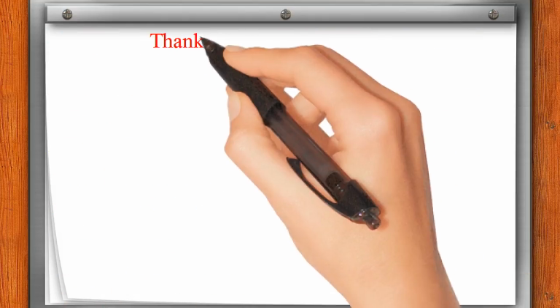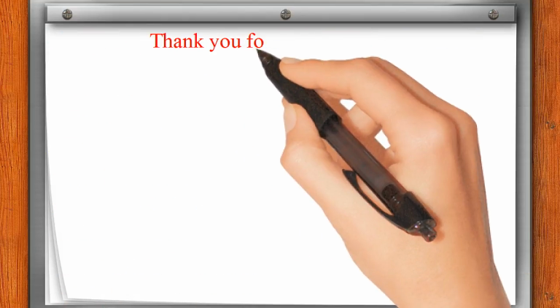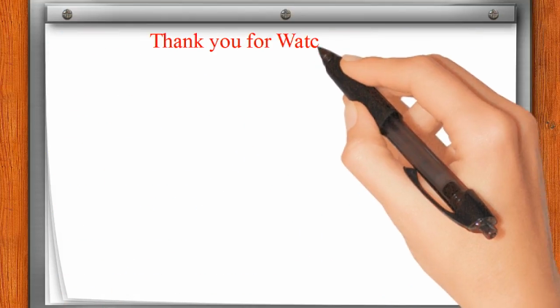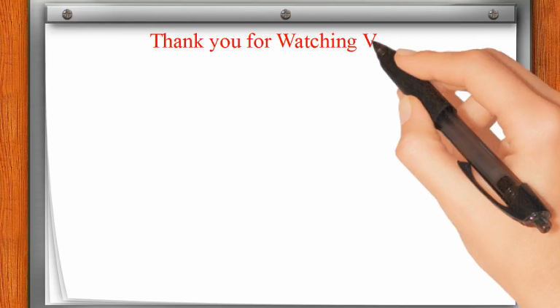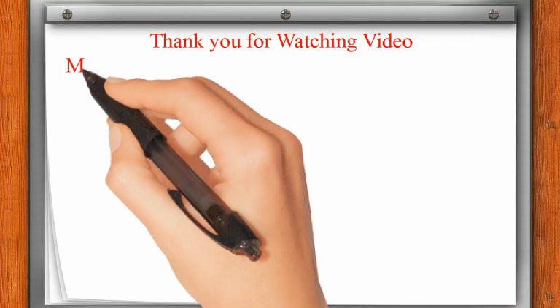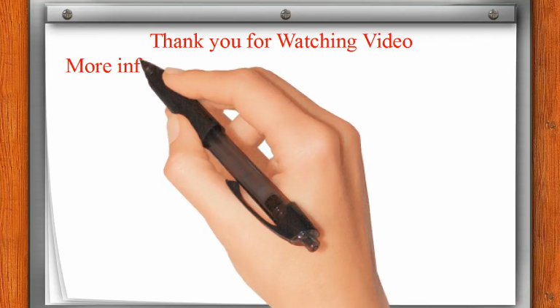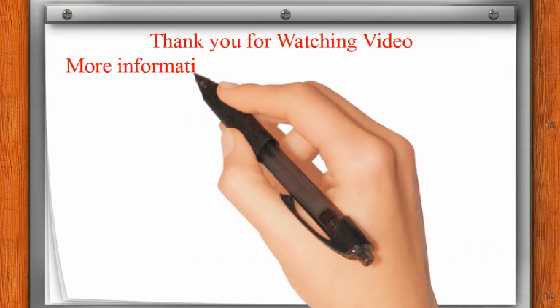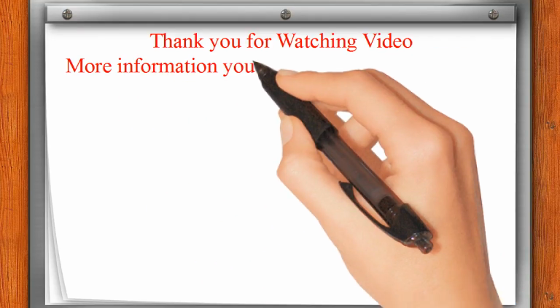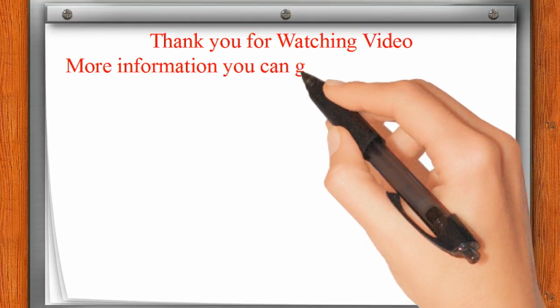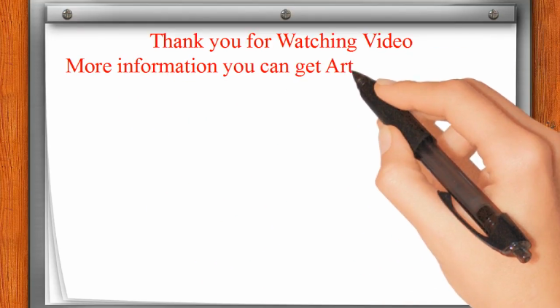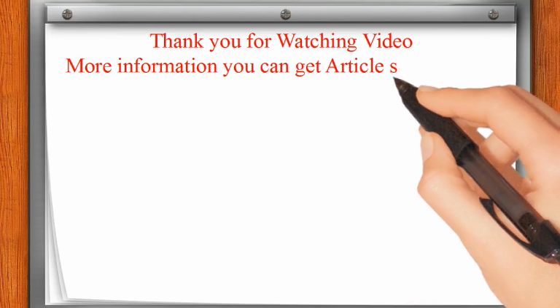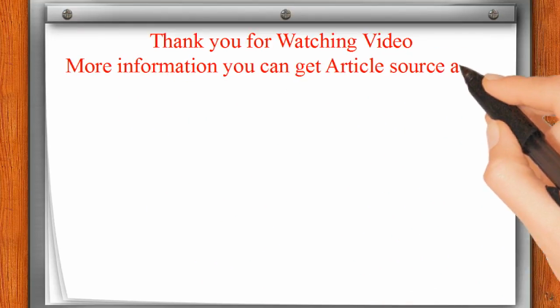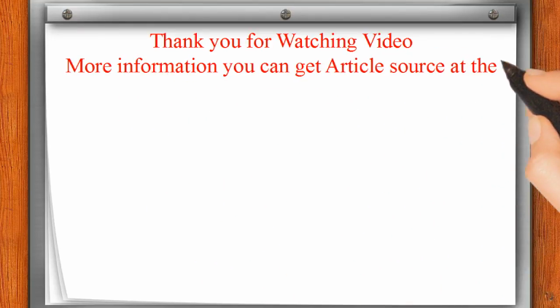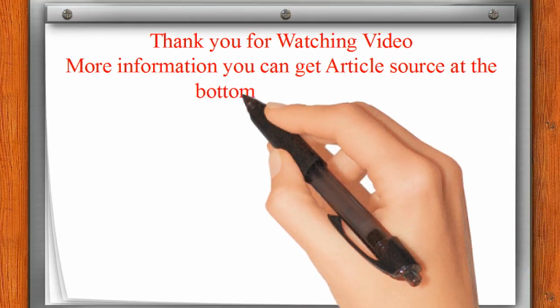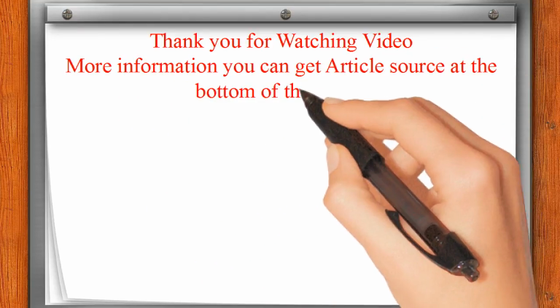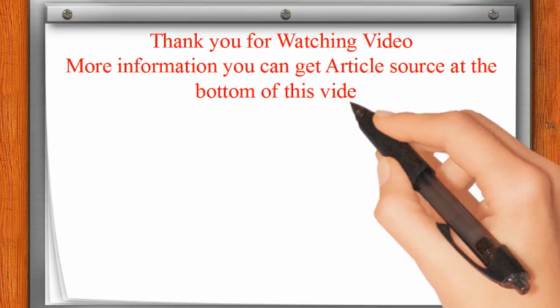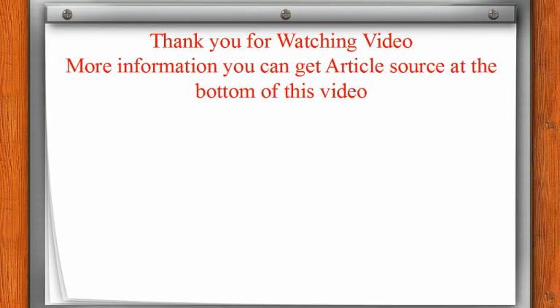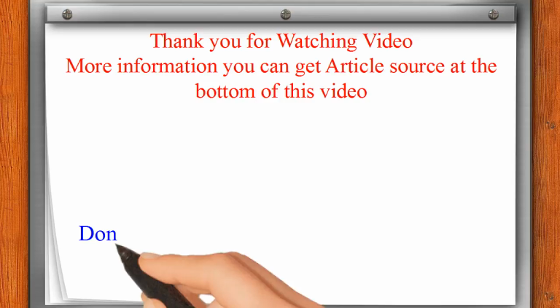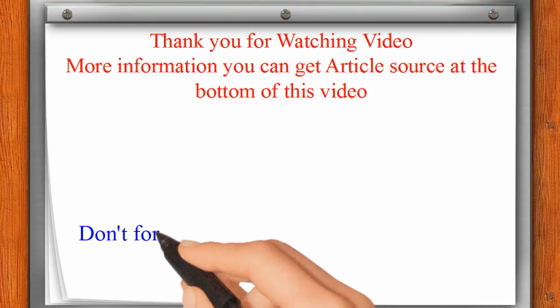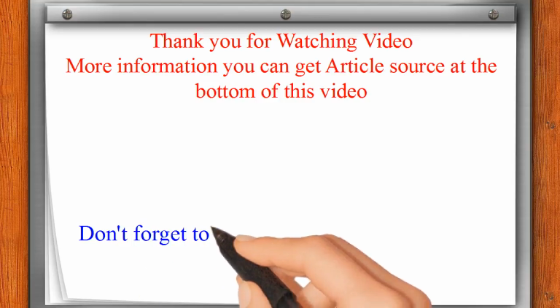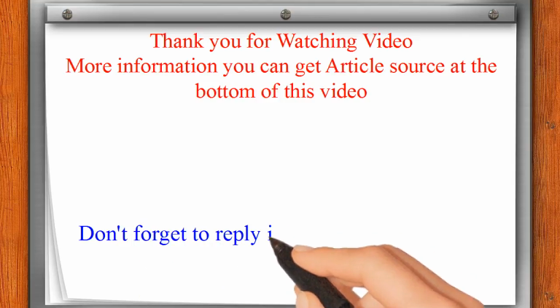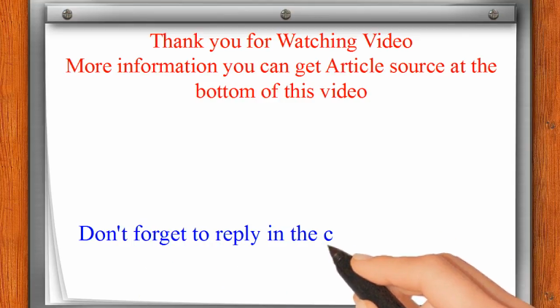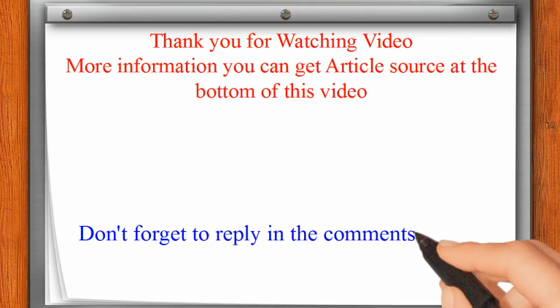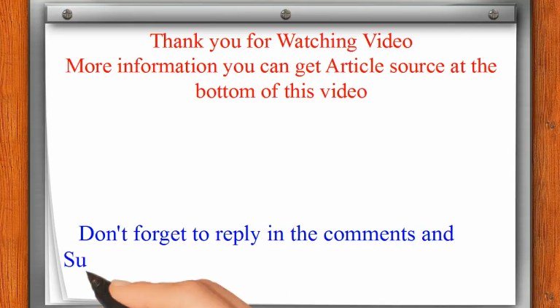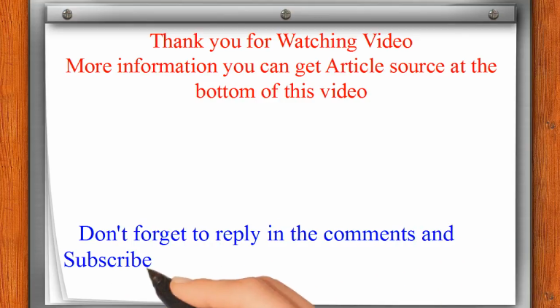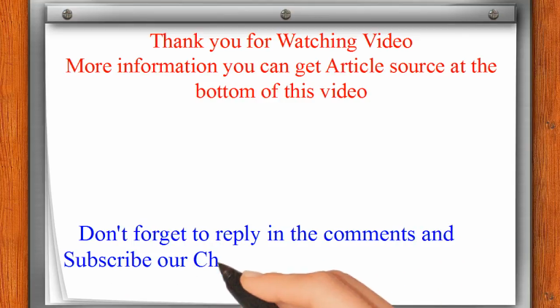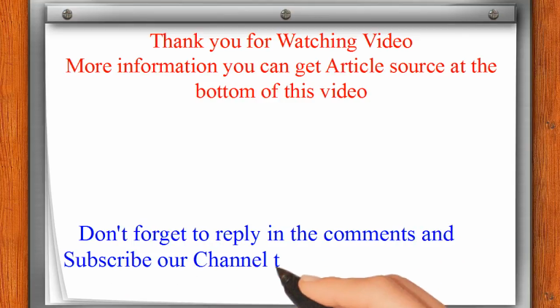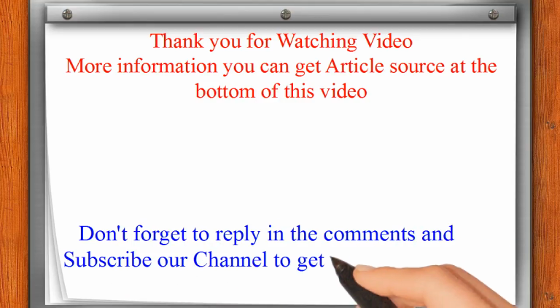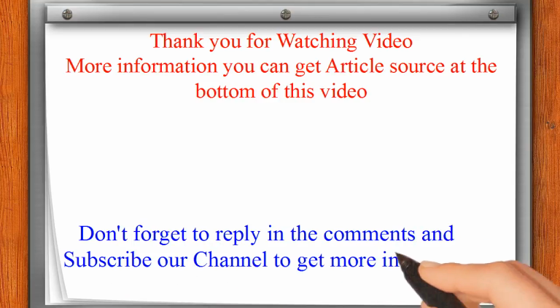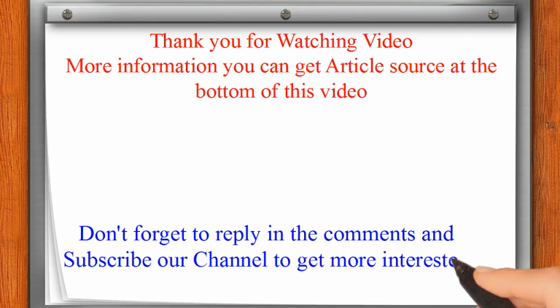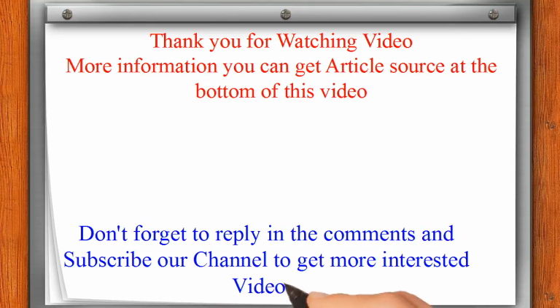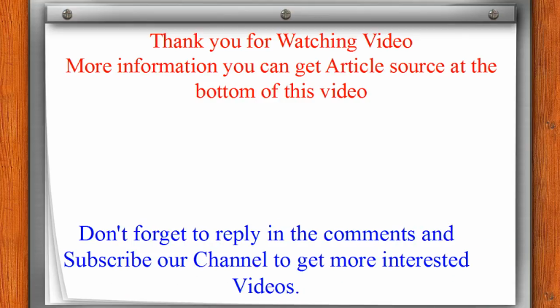Thank you for watching. For more information, you can find the article source linked below this video. Don't forget to leave a comment and subscribe to our channel for more videos.